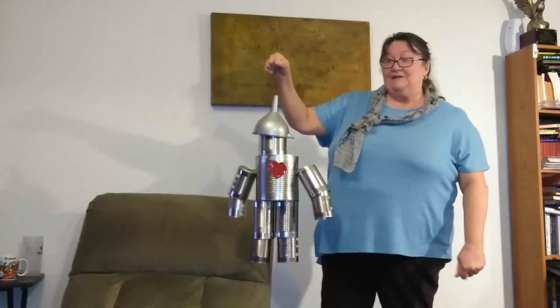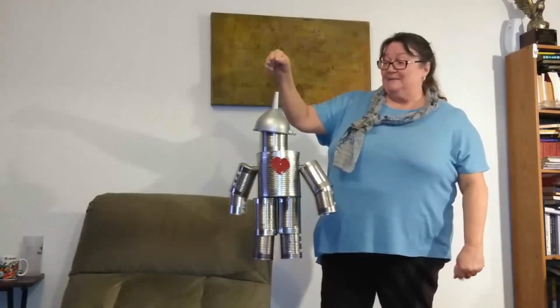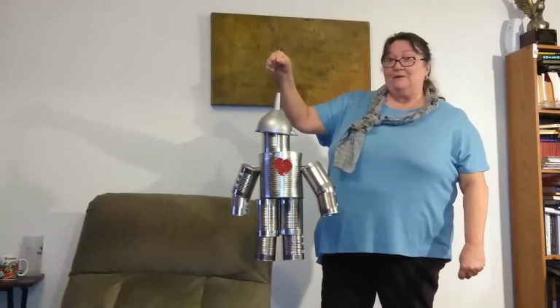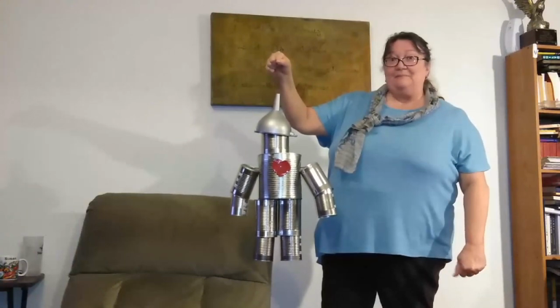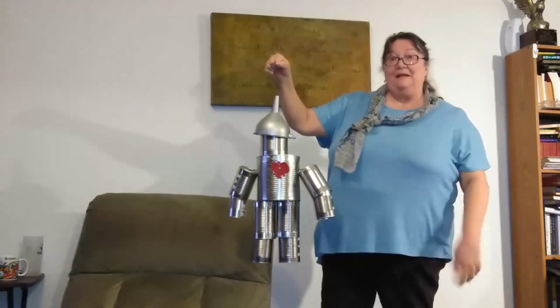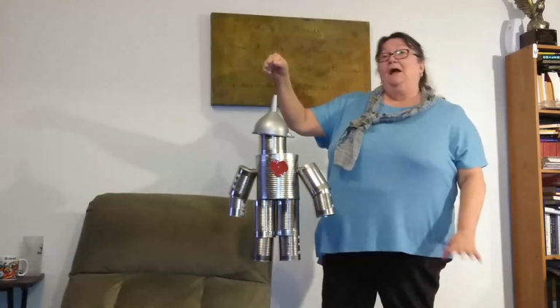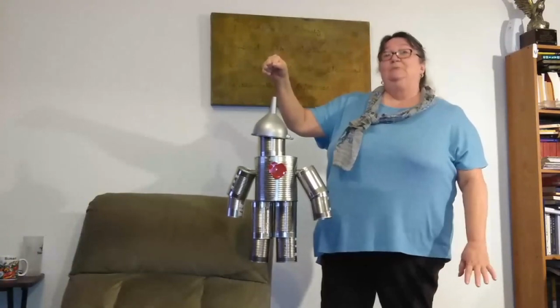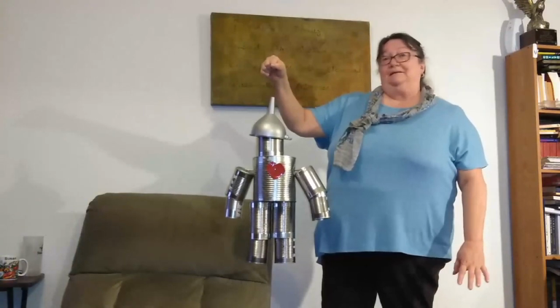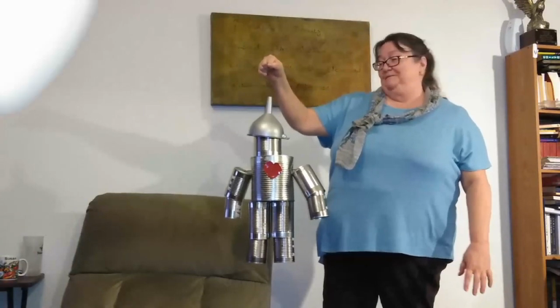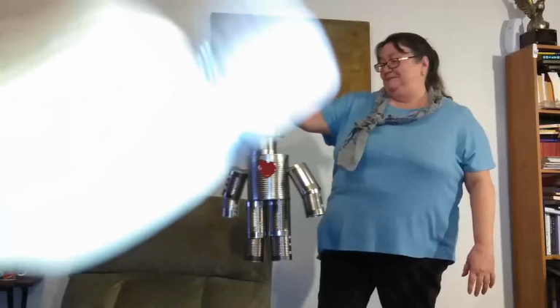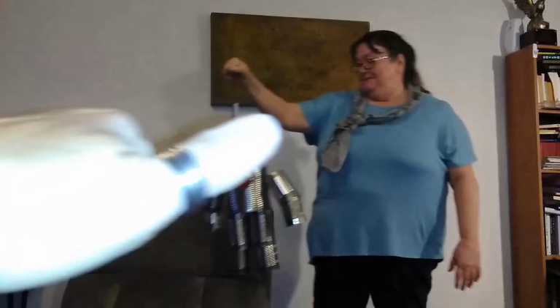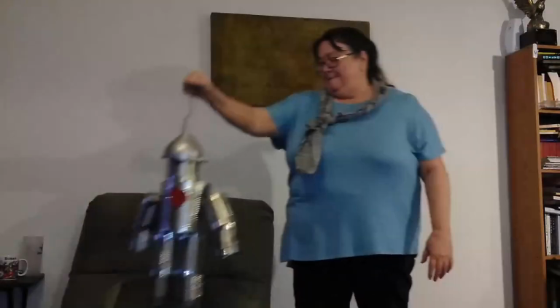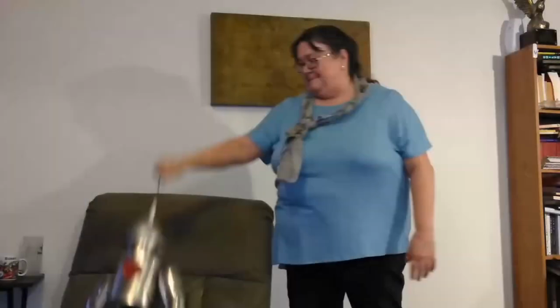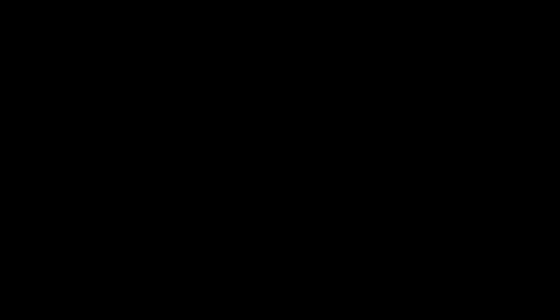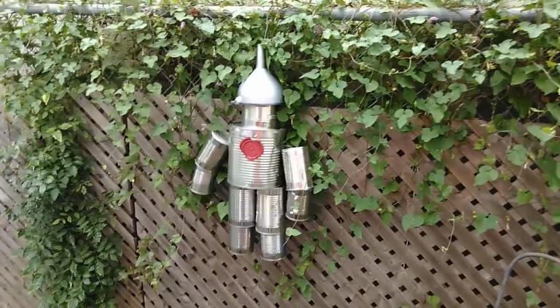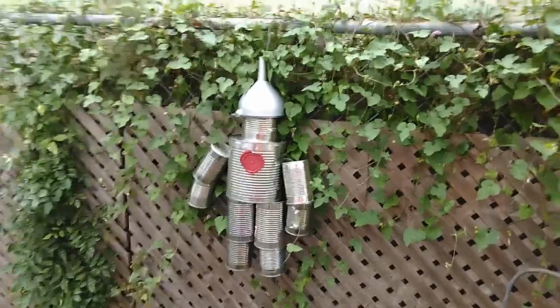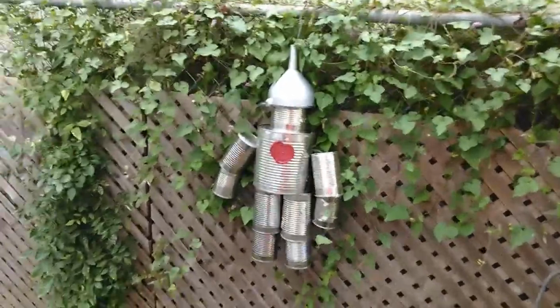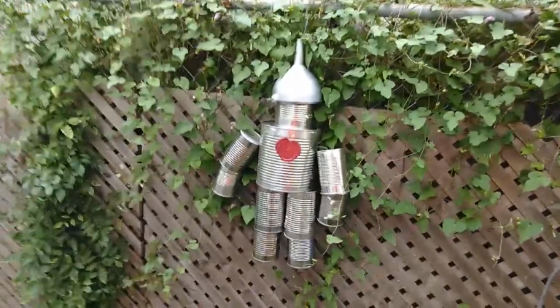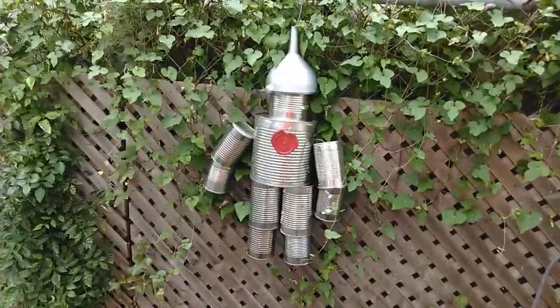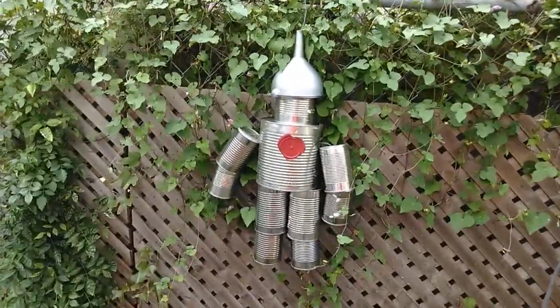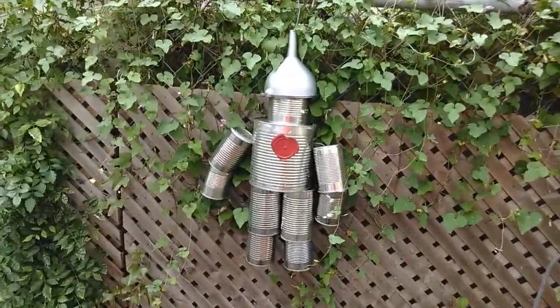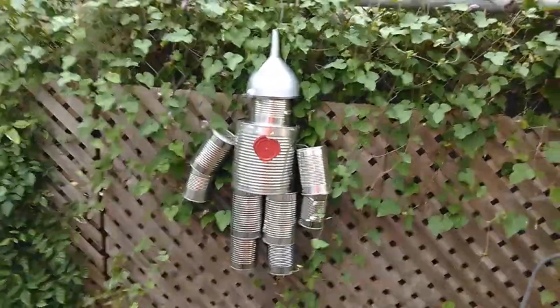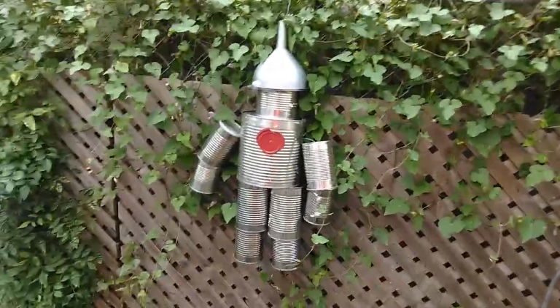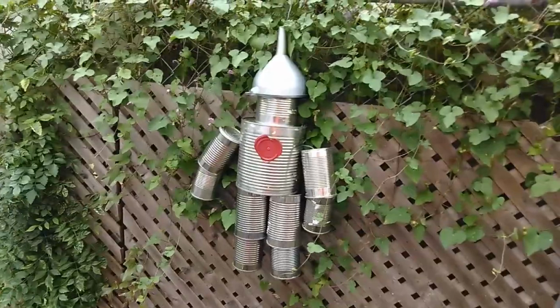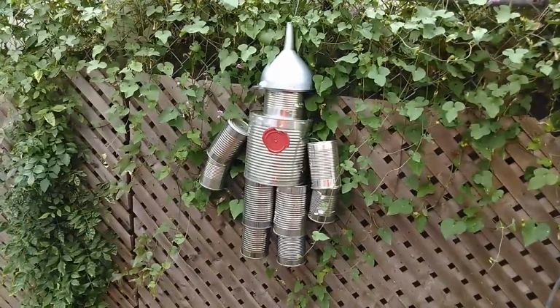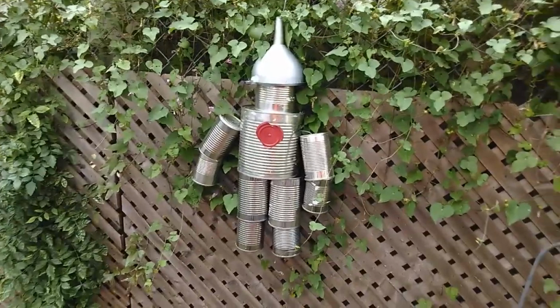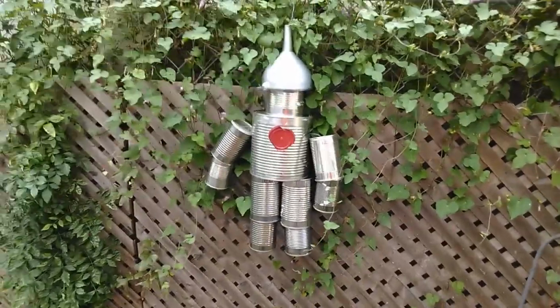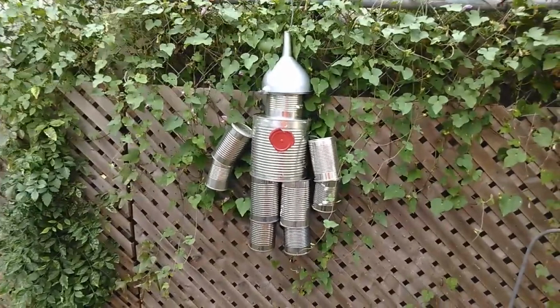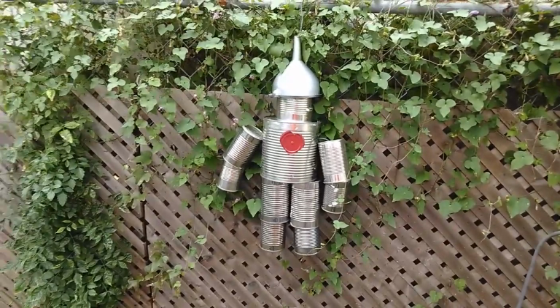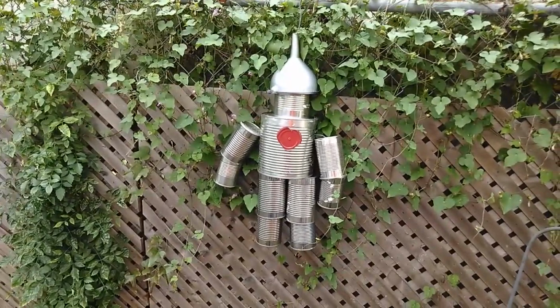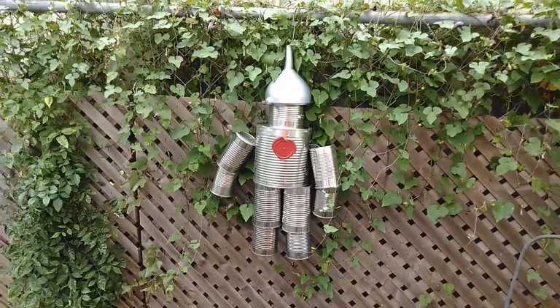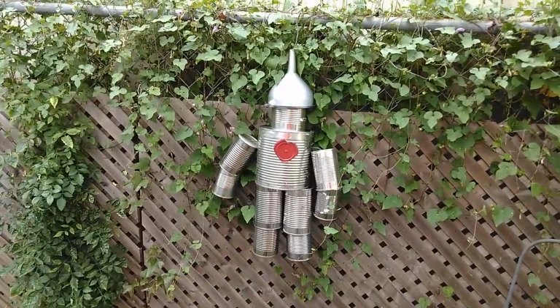Catch you next time, we'll see what else happens. Bye bye! There's his new home — that's the guy. Tell us what you did.